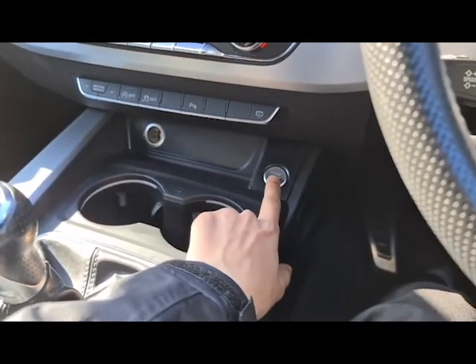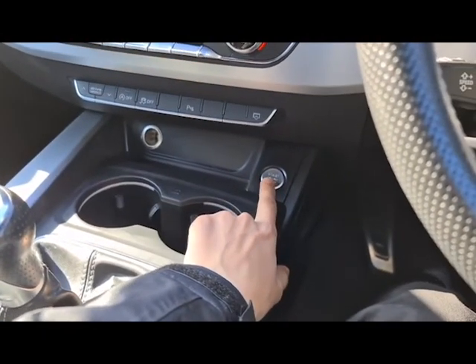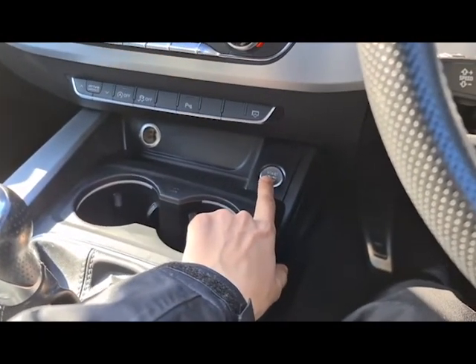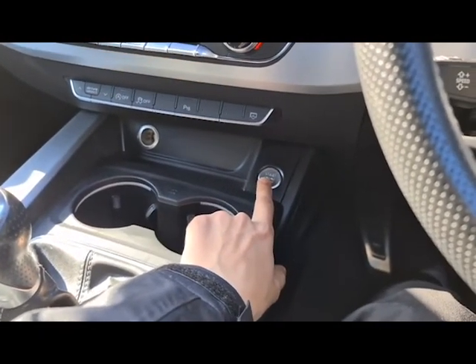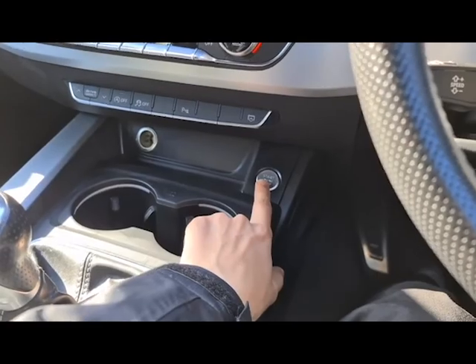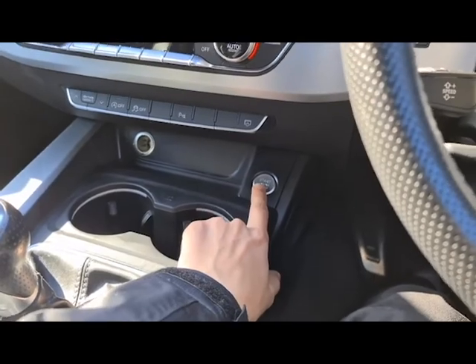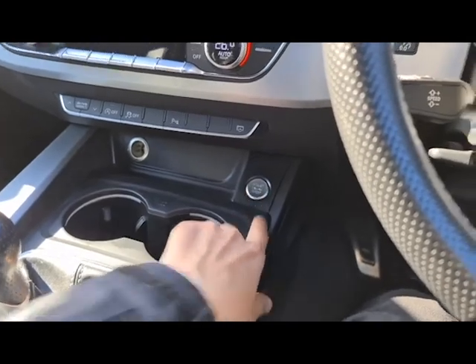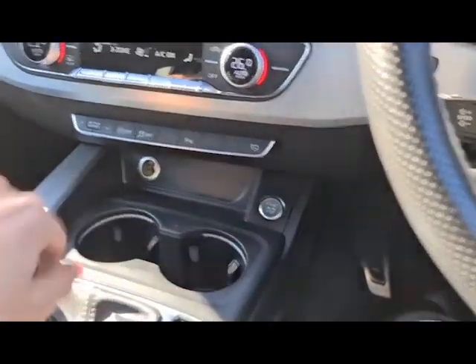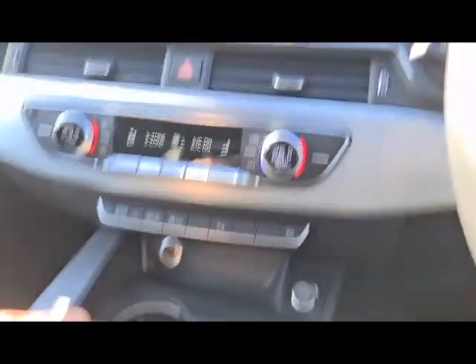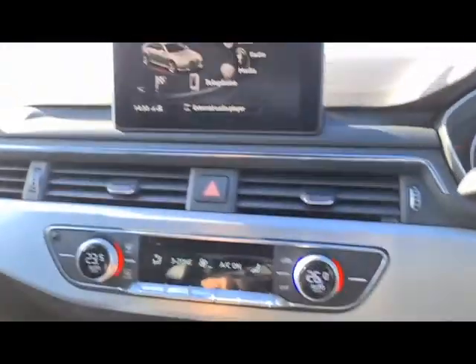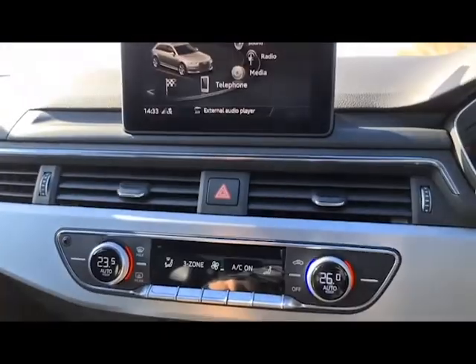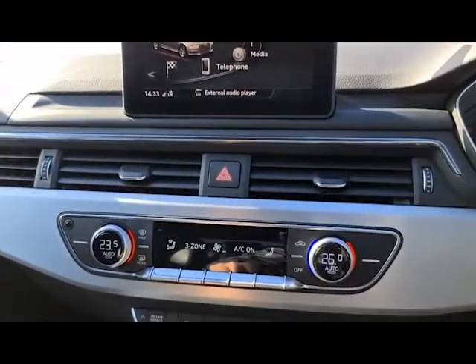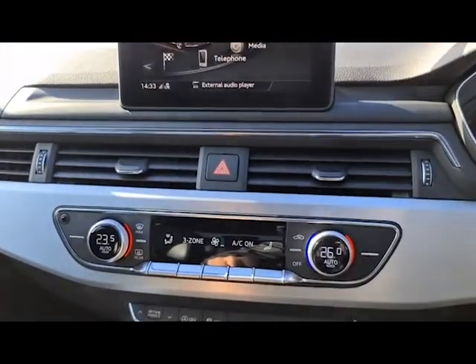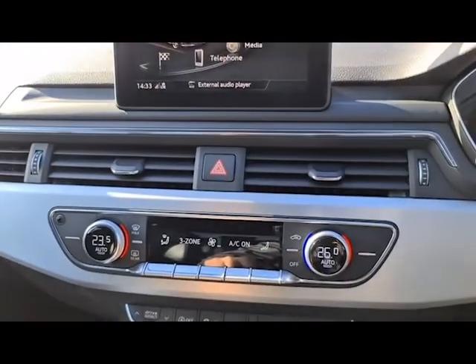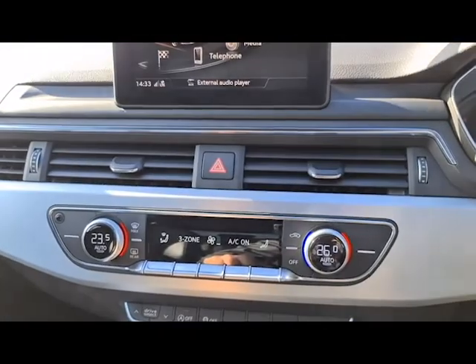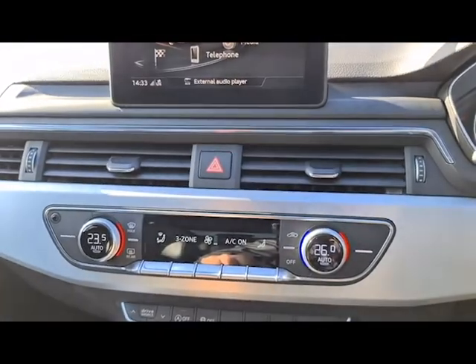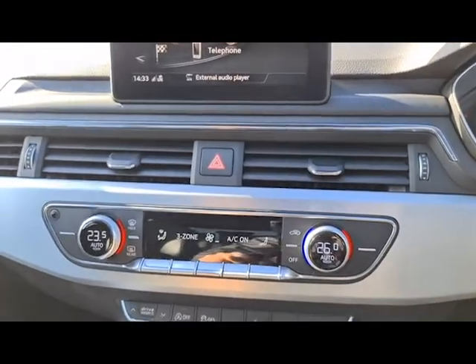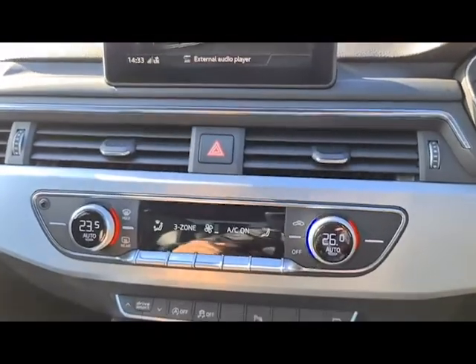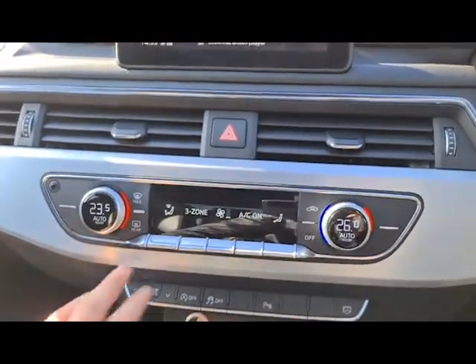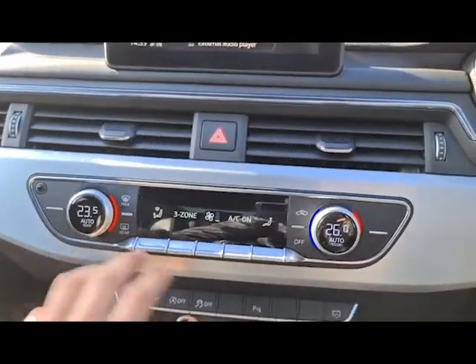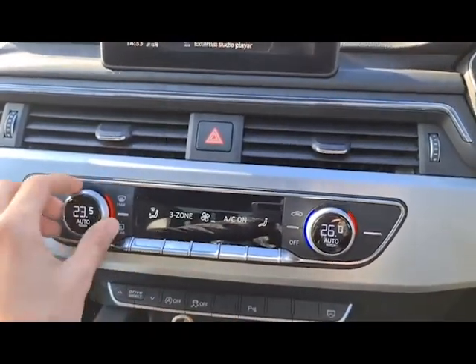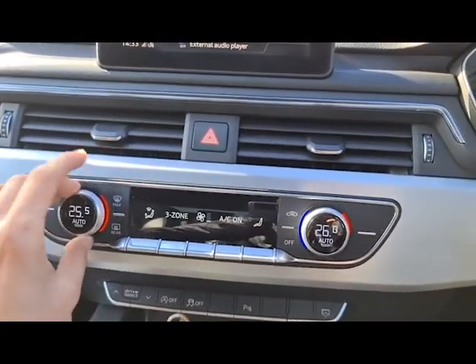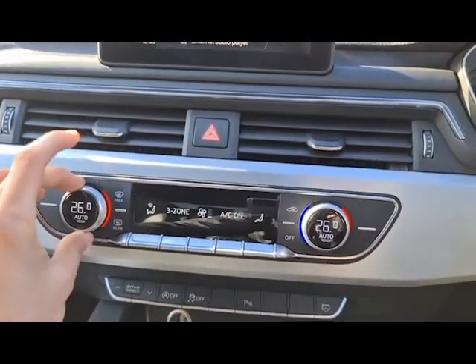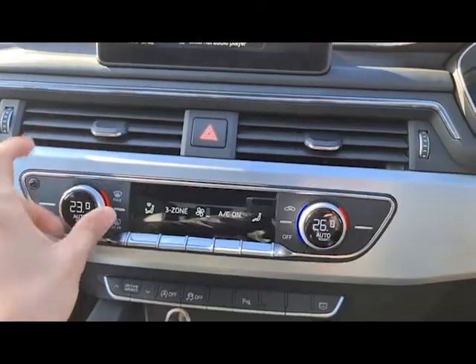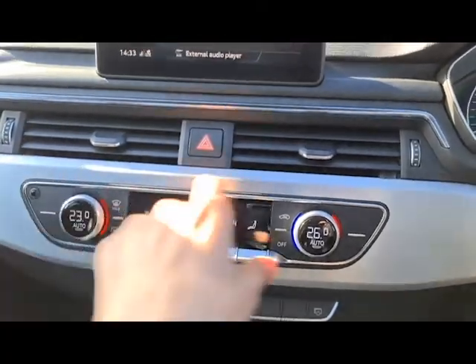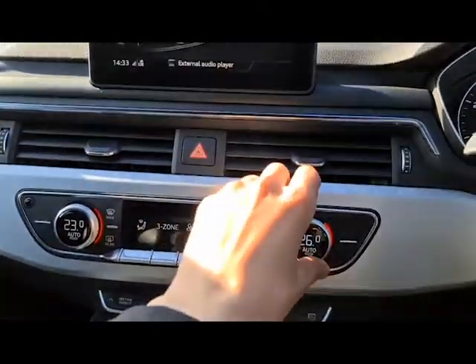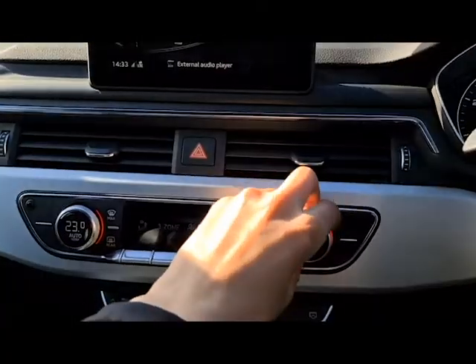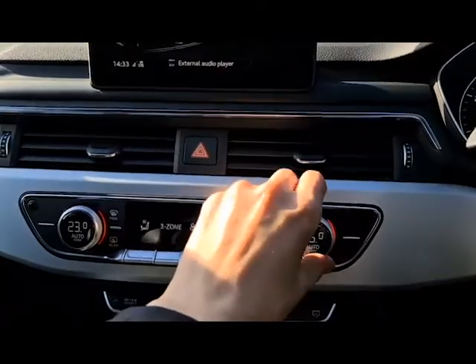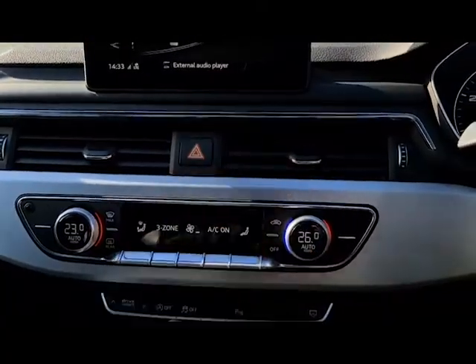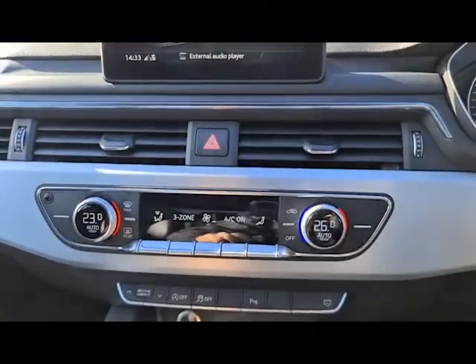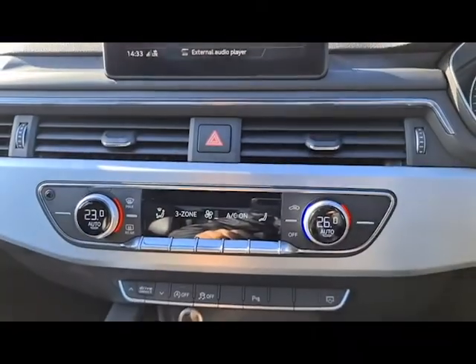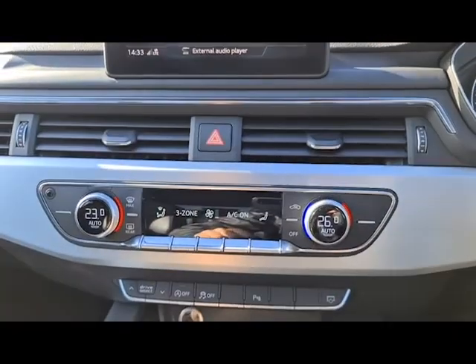Simply have the key in your pocket, press start and off you go. You have three-zone climate control — I'll show you on the back — and a really nice digital display.